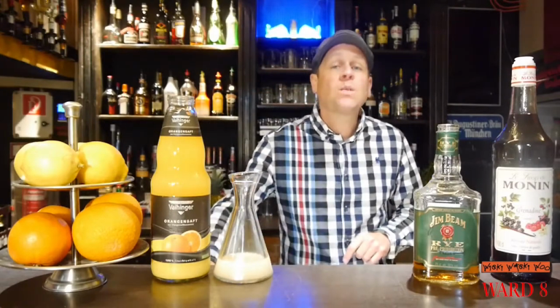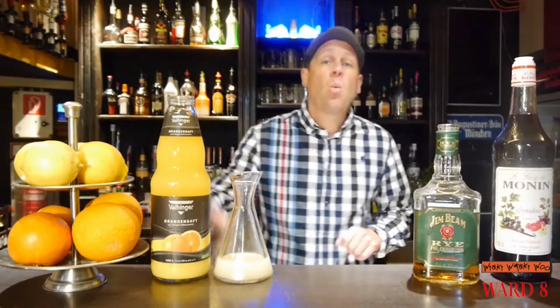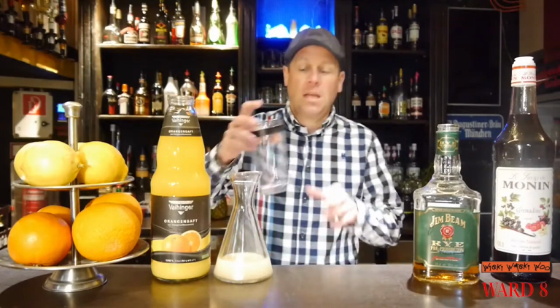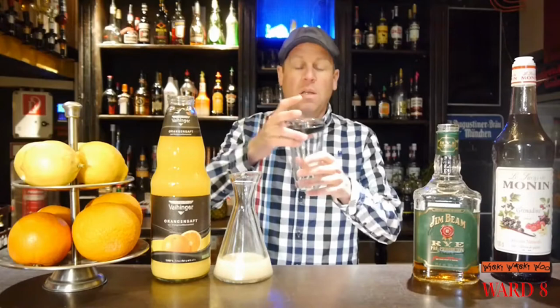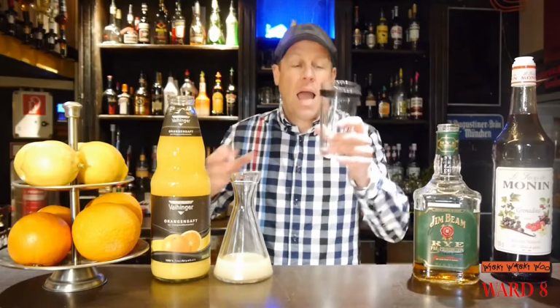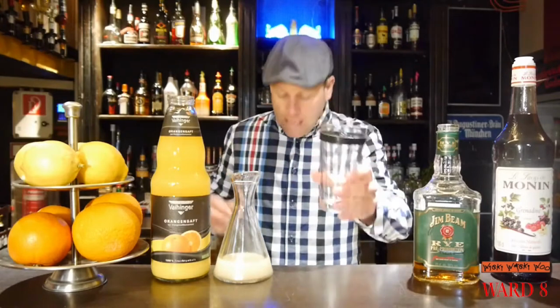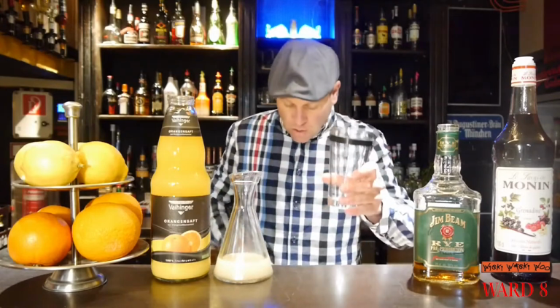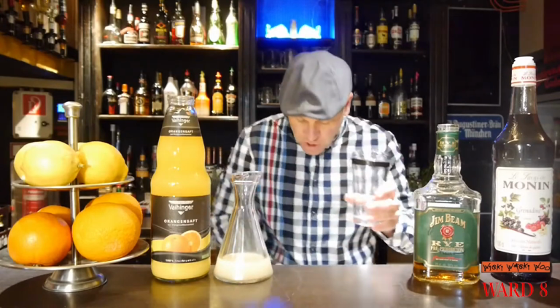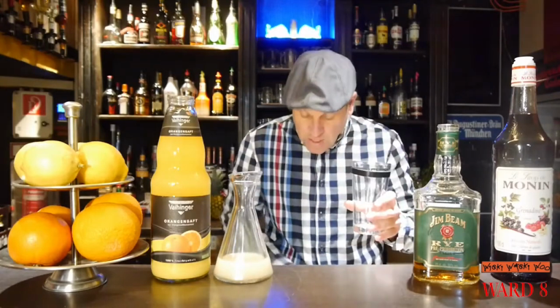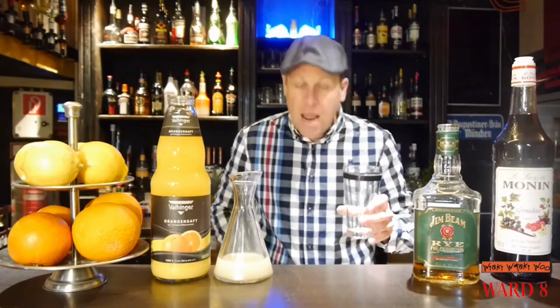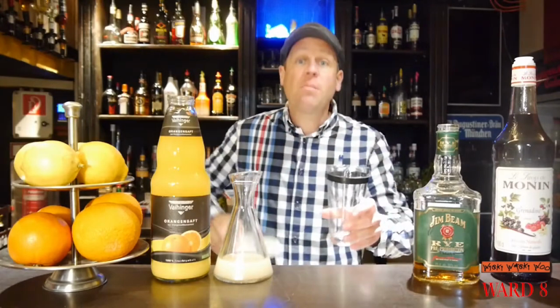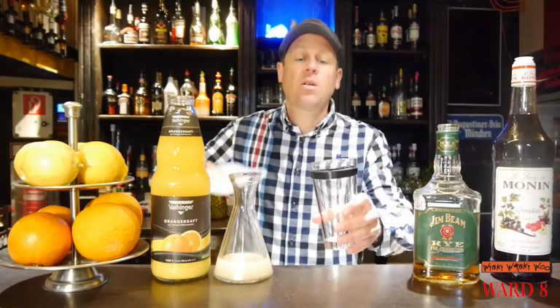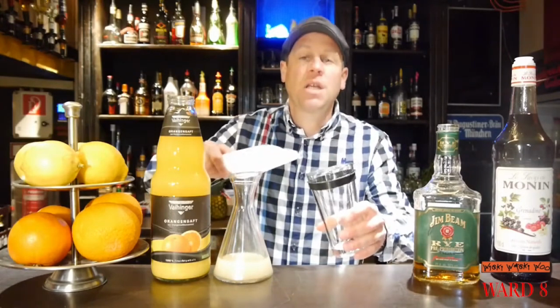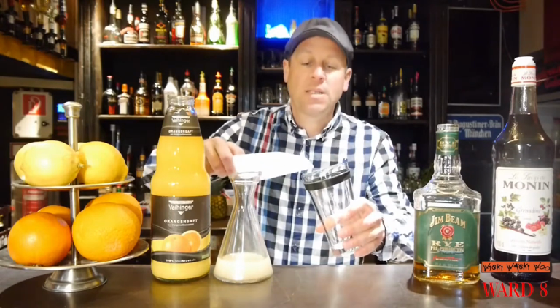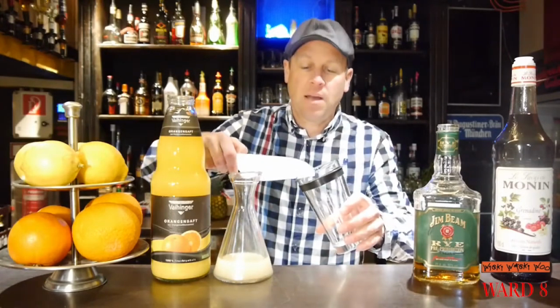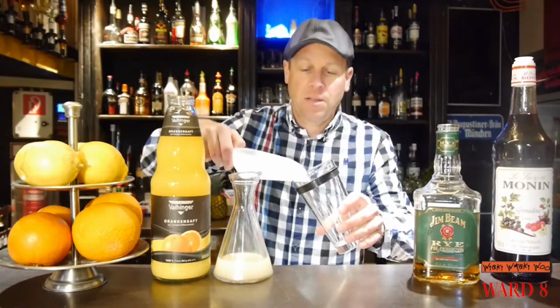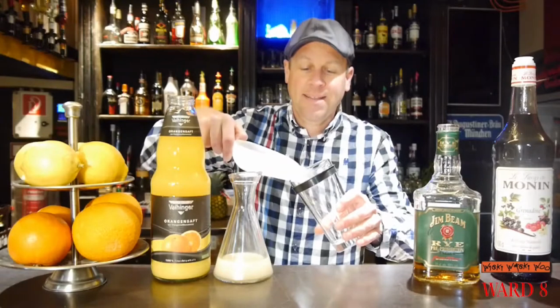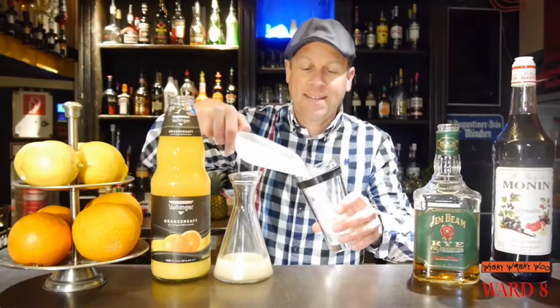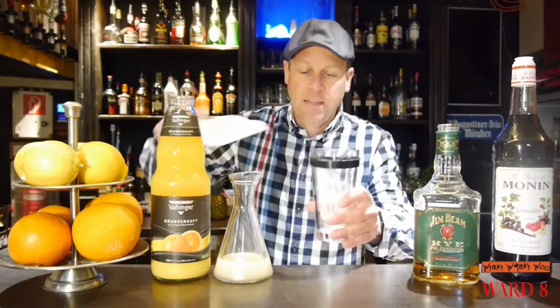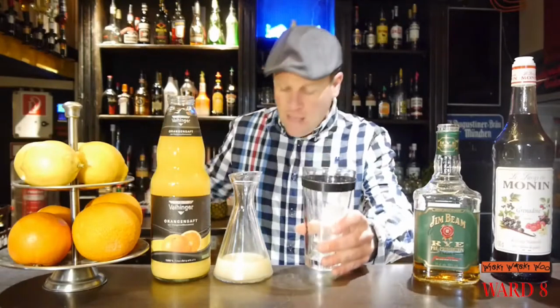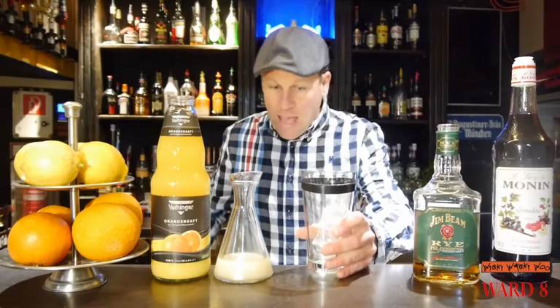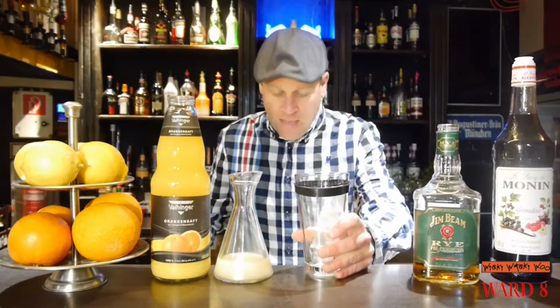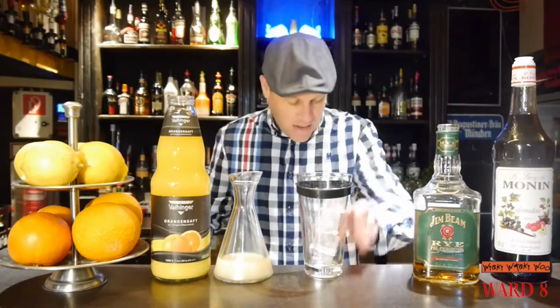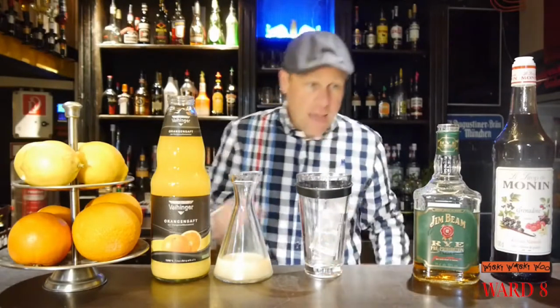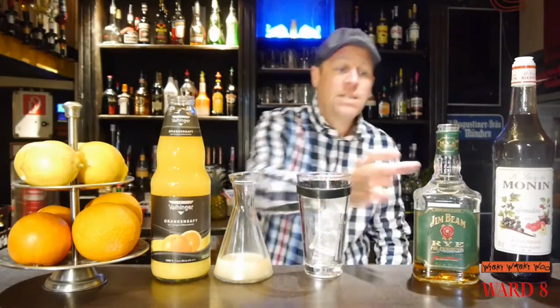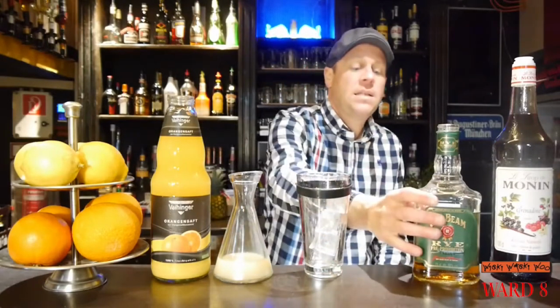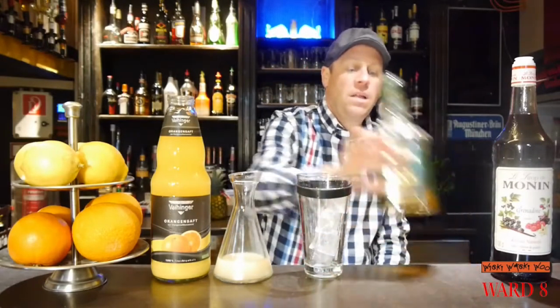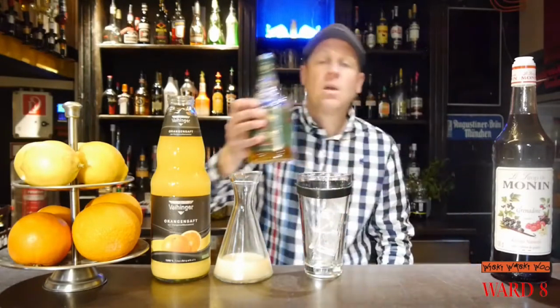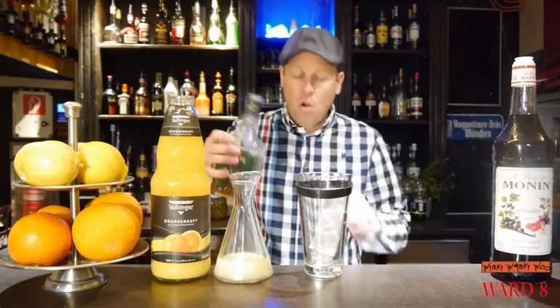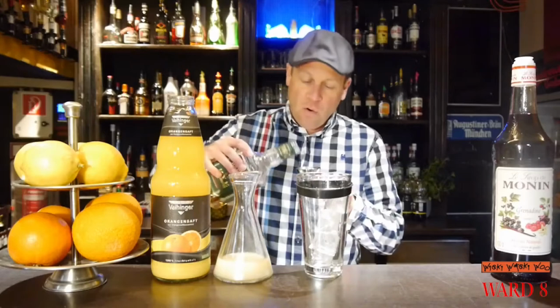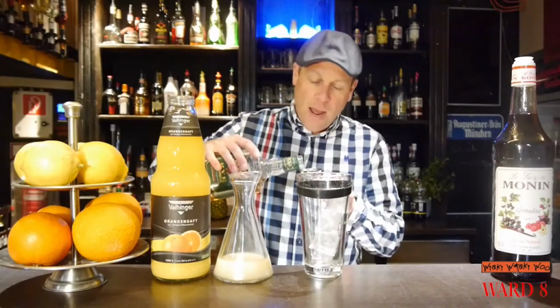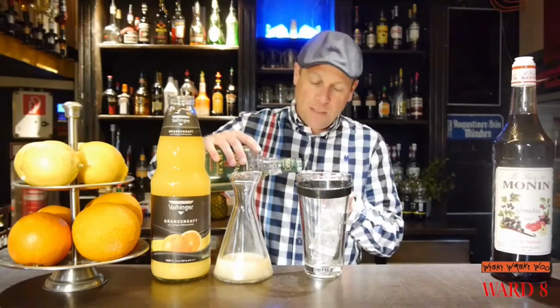I need a cocktail shaker and I fill my cocktail shaker with some ice. Then I need 60 ml of rye whiskey.